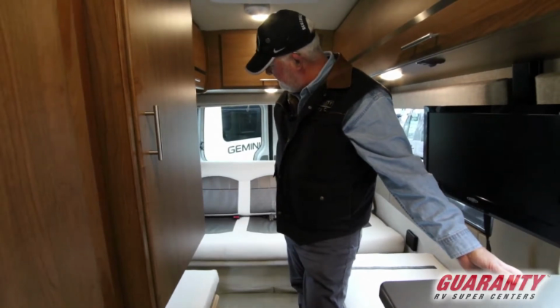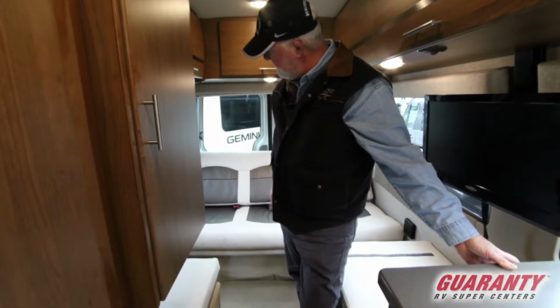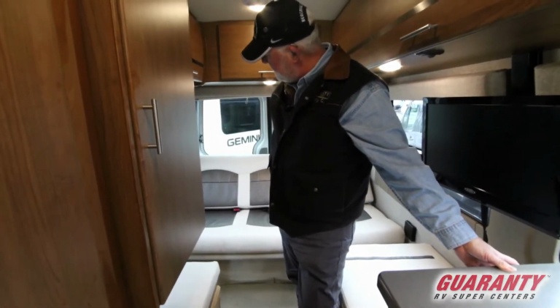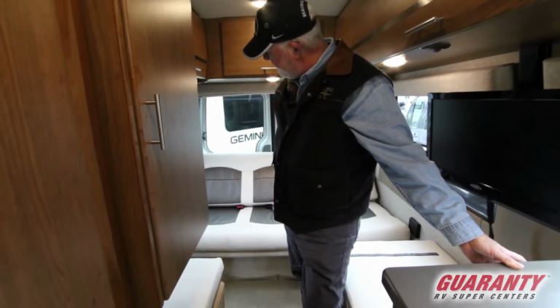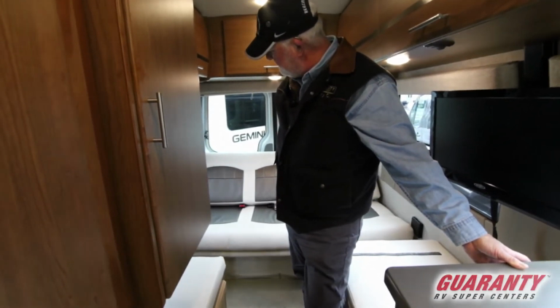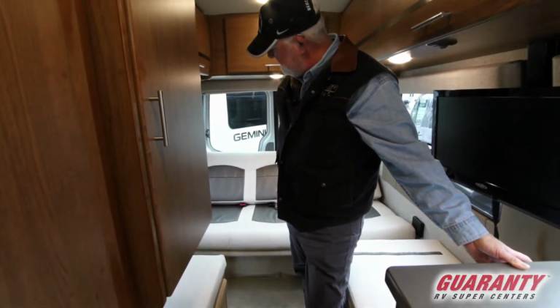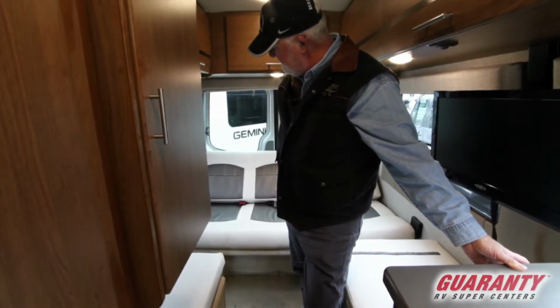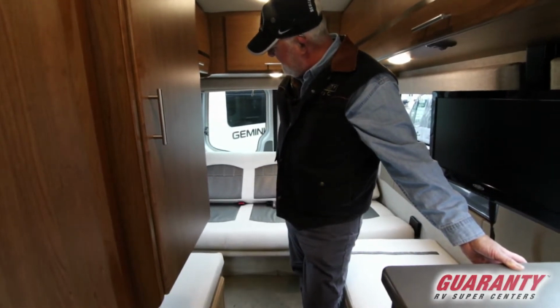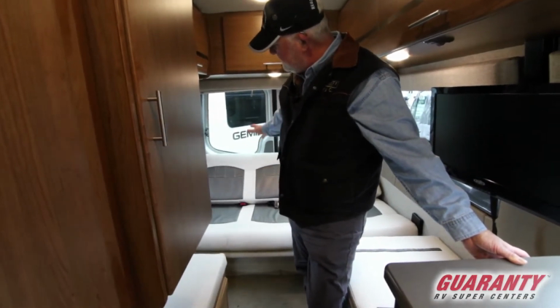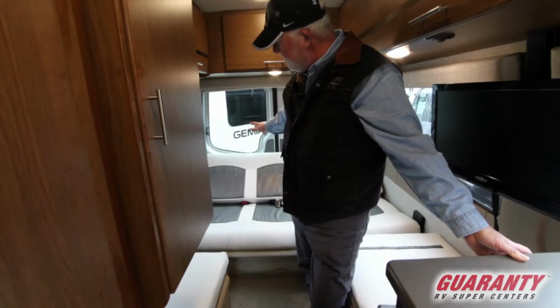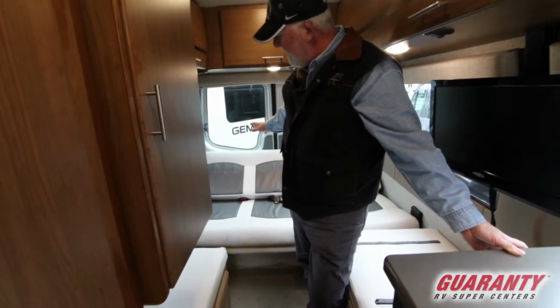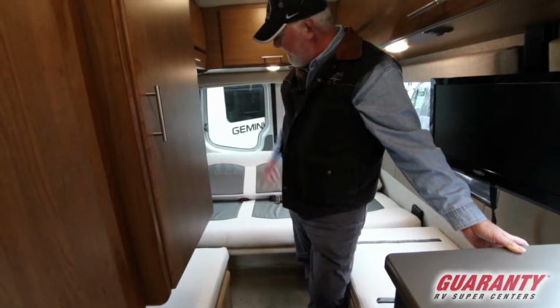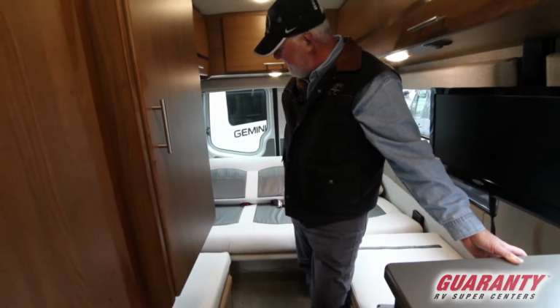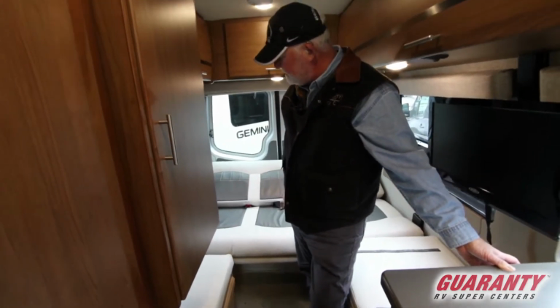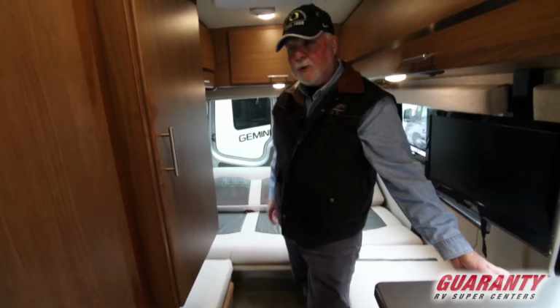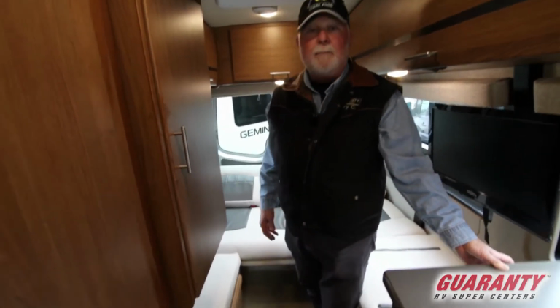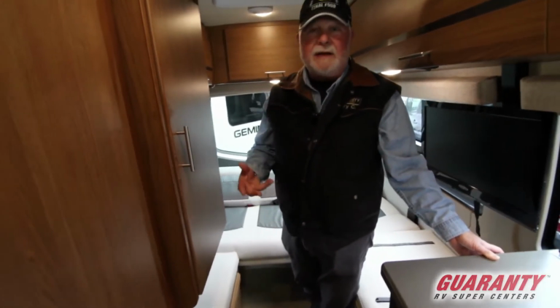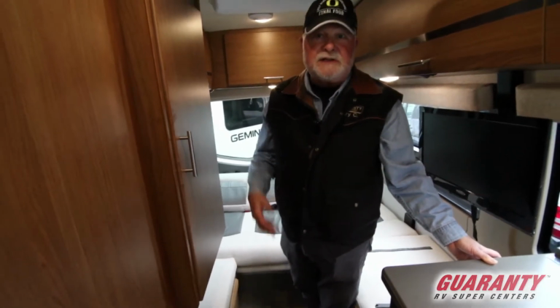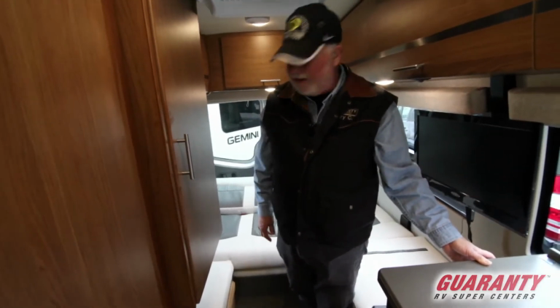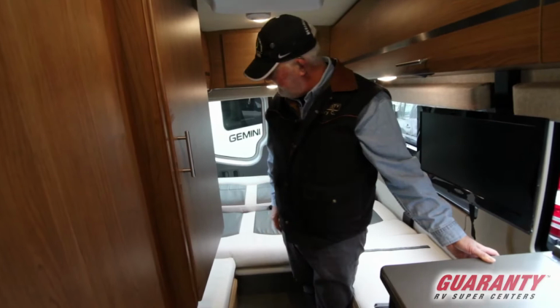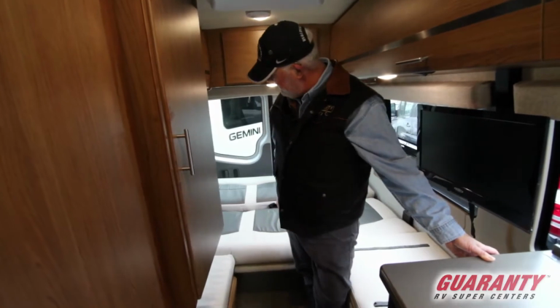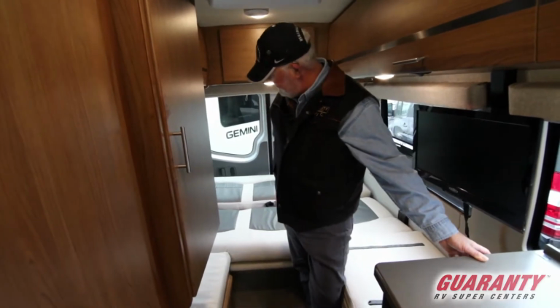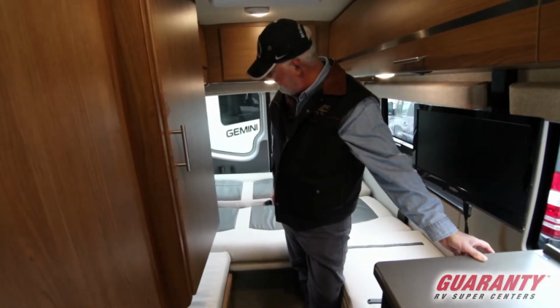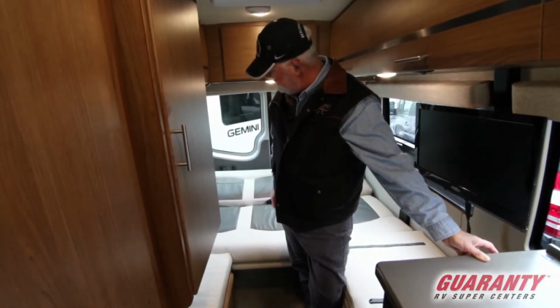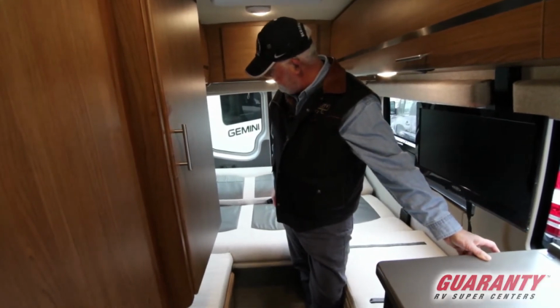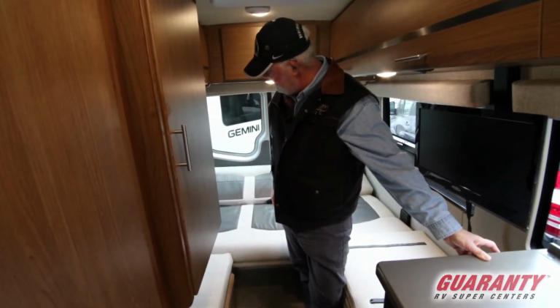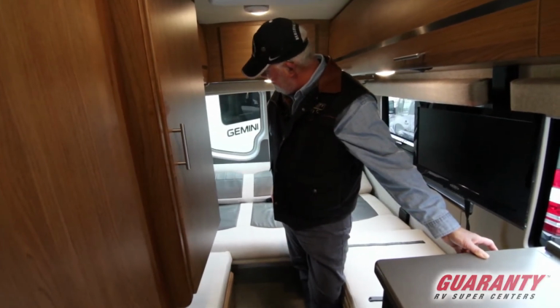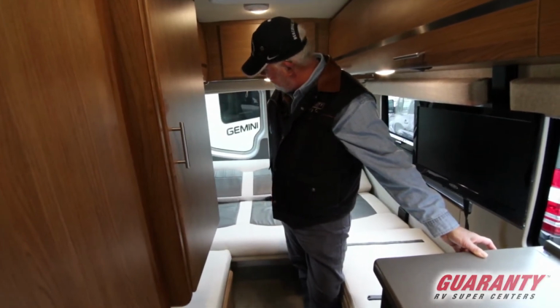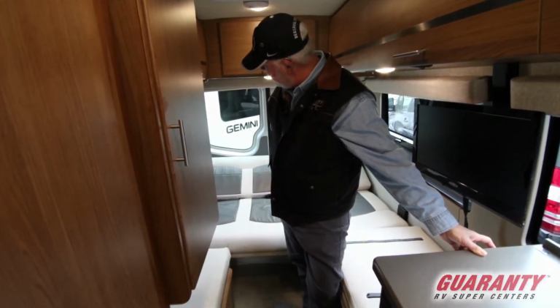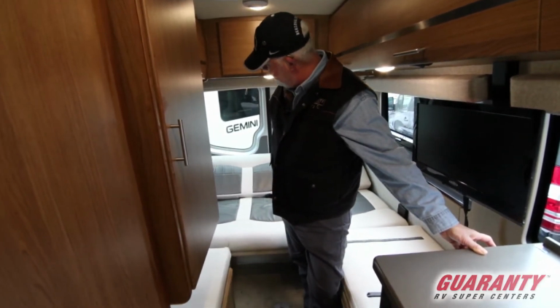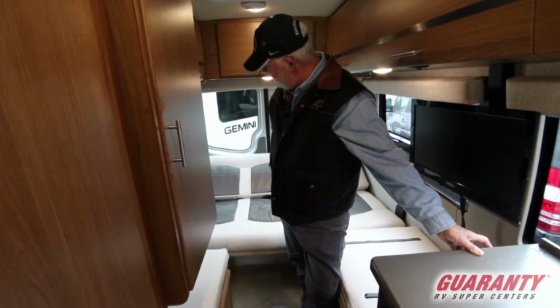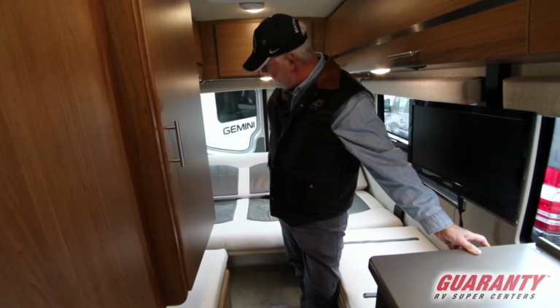Looks like we need to charge the battery. The couch folds all the way down flat — makes into twins or a king, queen size bed. Doesn't have quite enough juice to get all the way flat, so we'll run it back up and leave it in the up position.